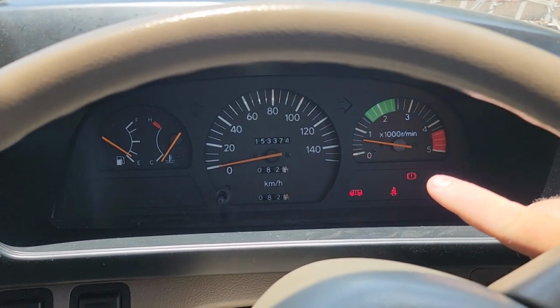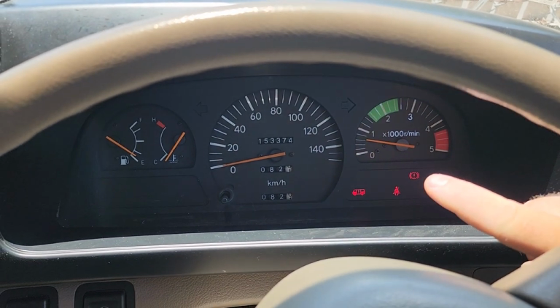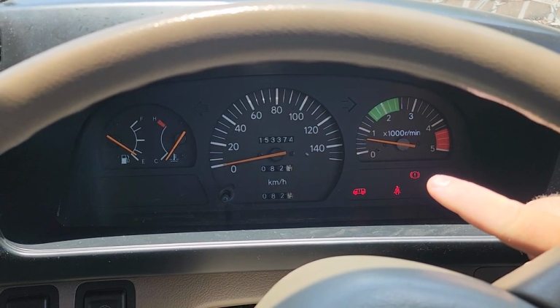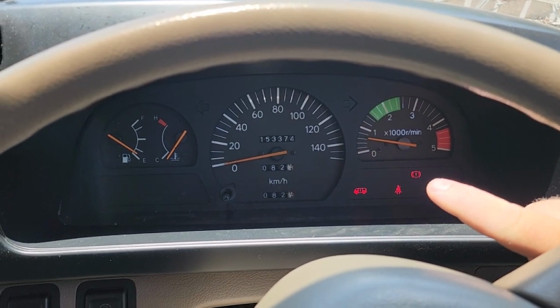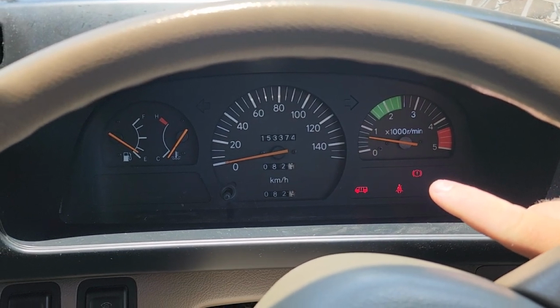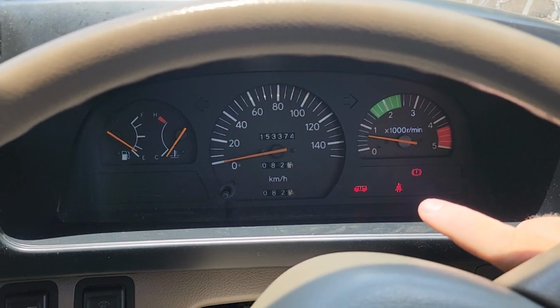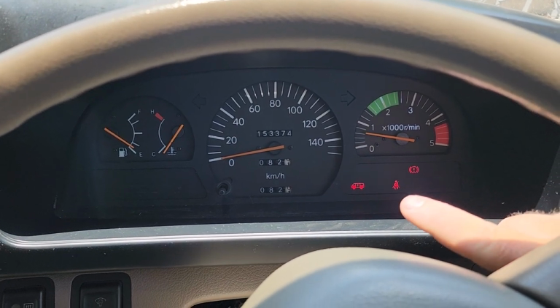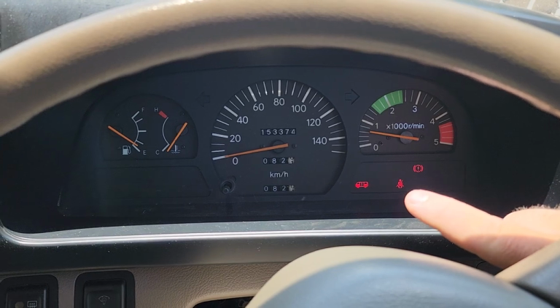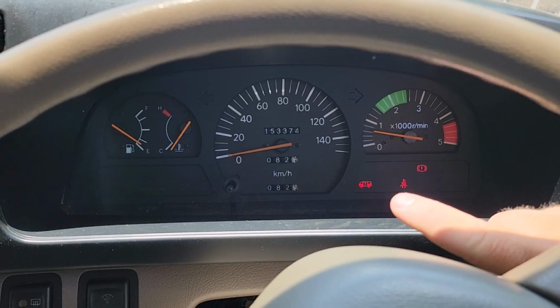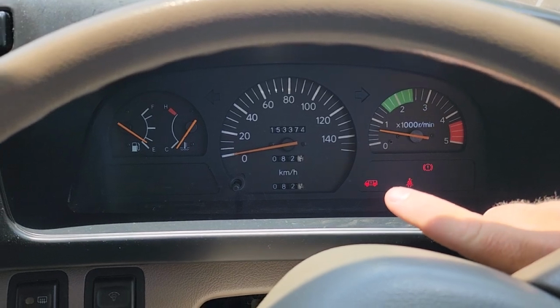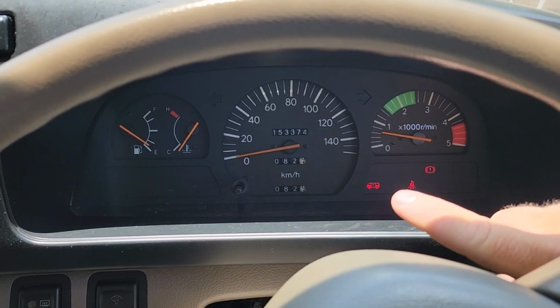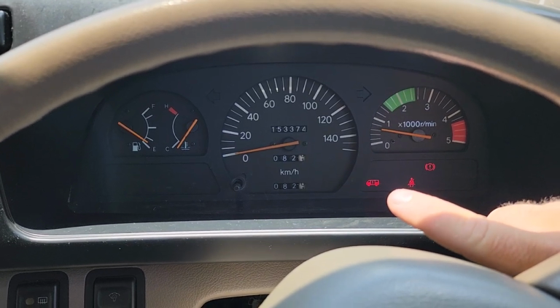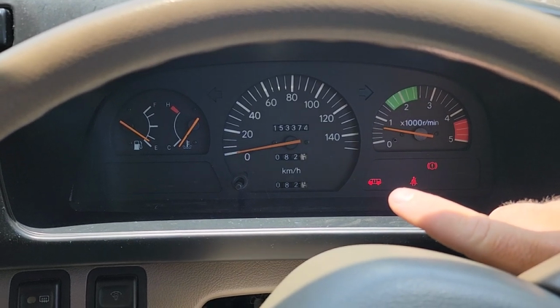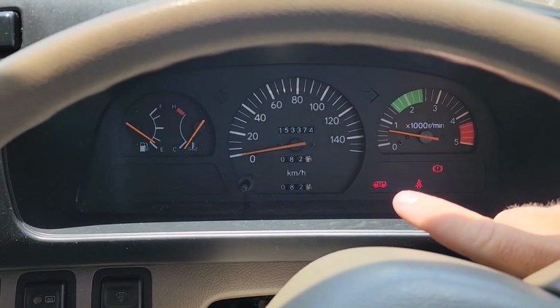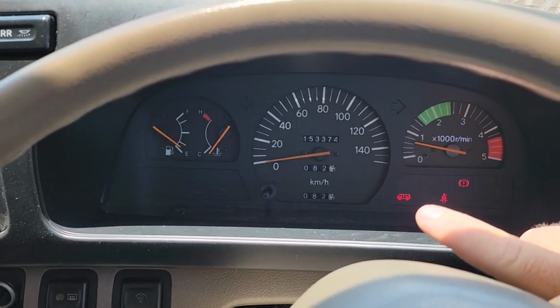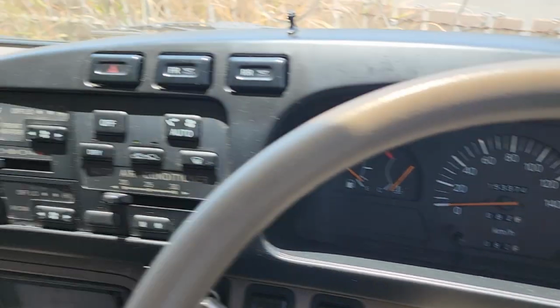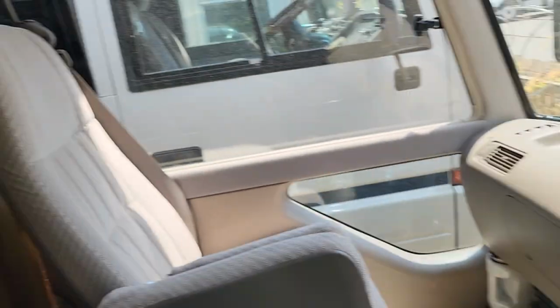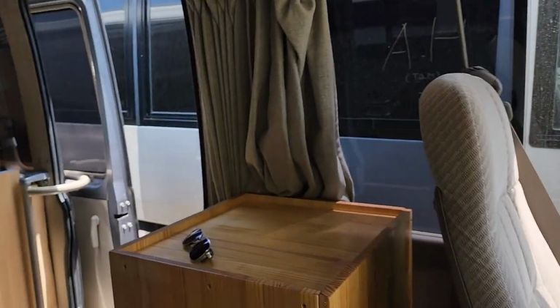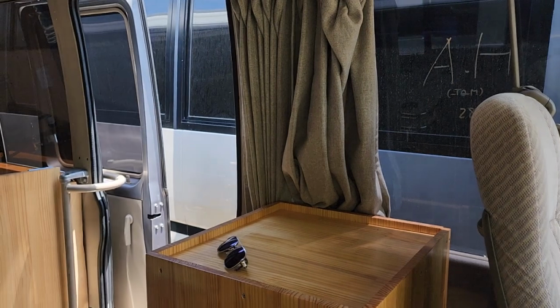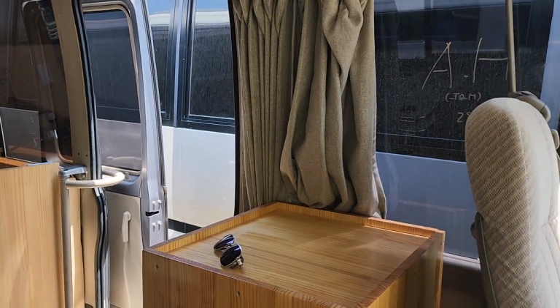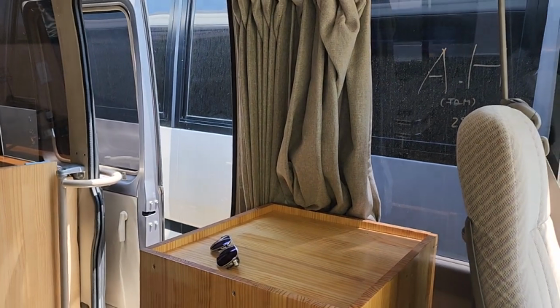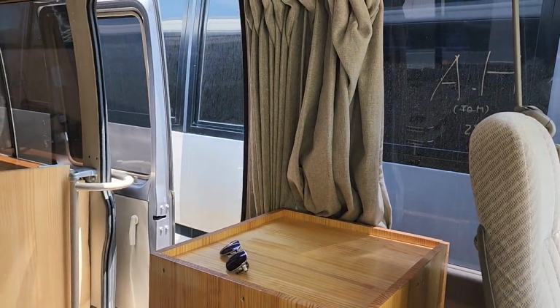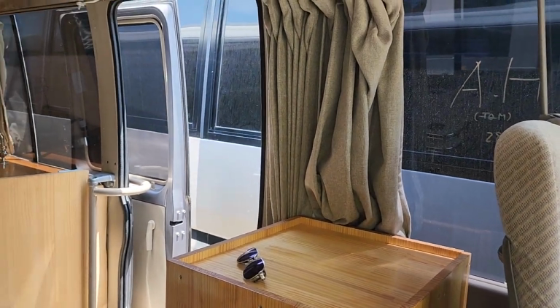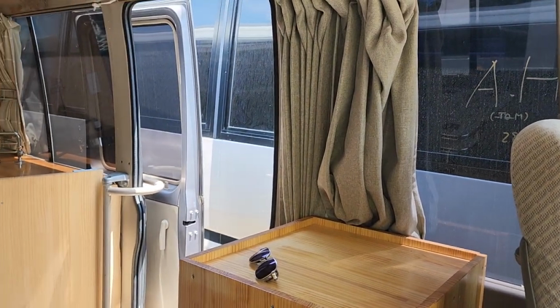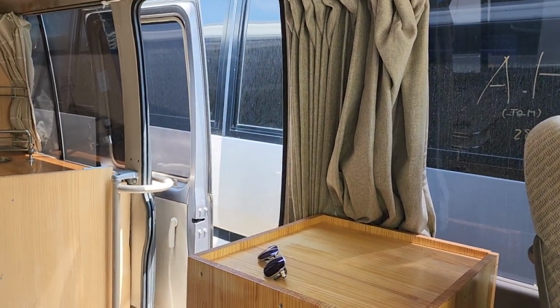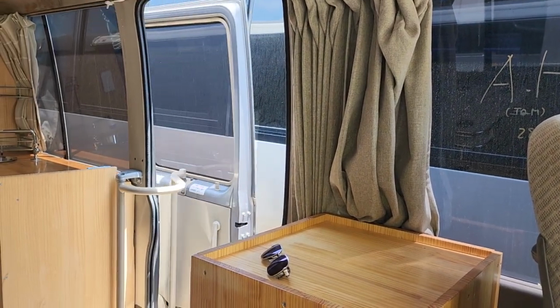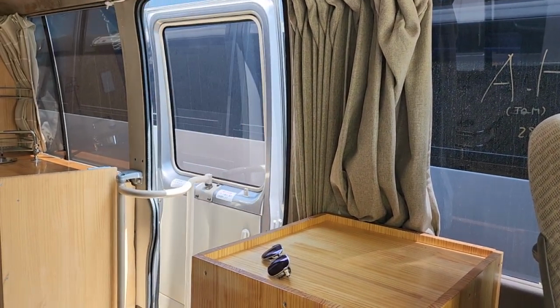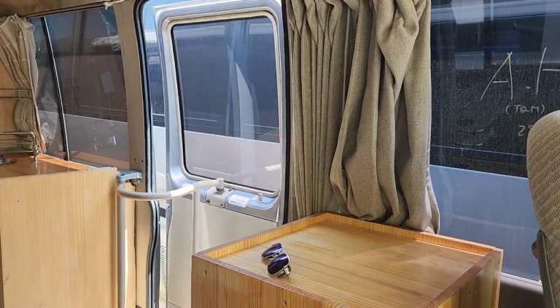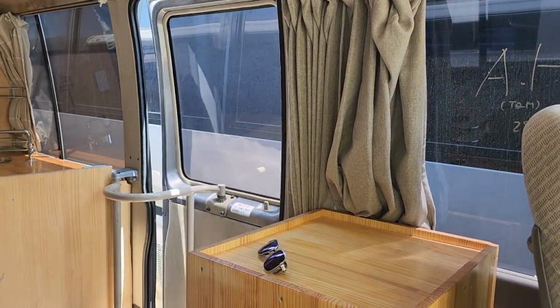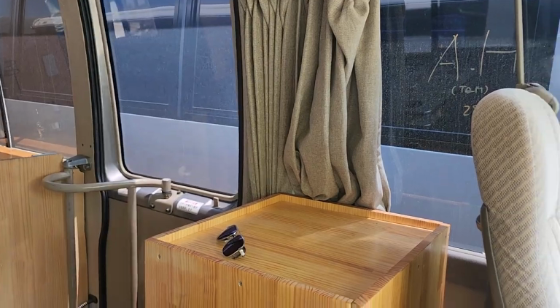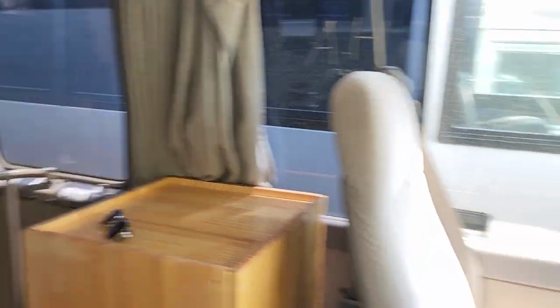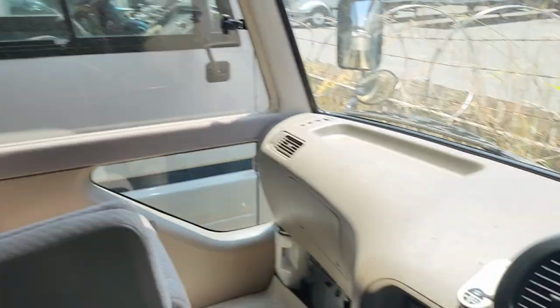A few lights on the dash — that's just because the parking brake is on, no seat belt, and the side door is open. So let's go ahead and close that. There we go.